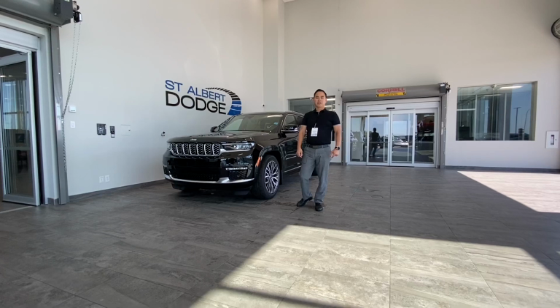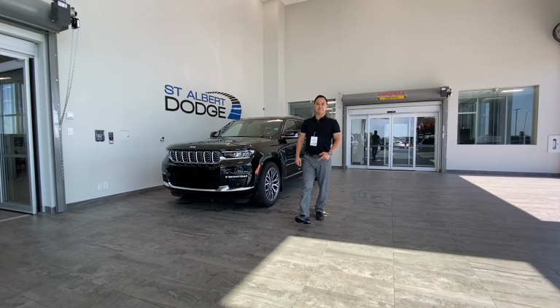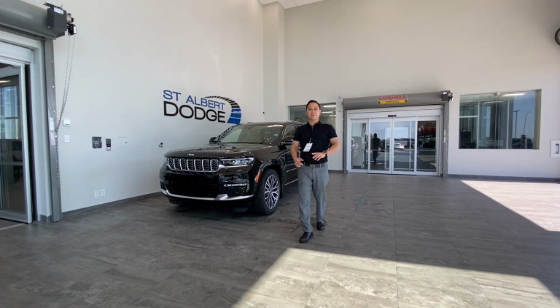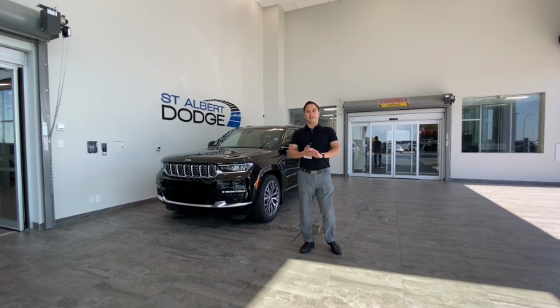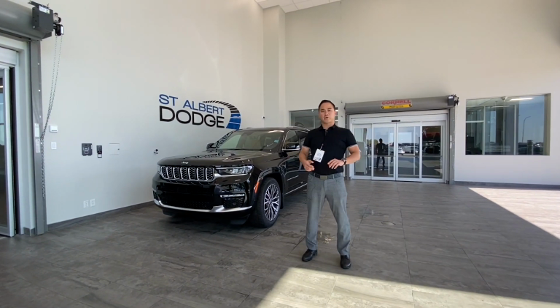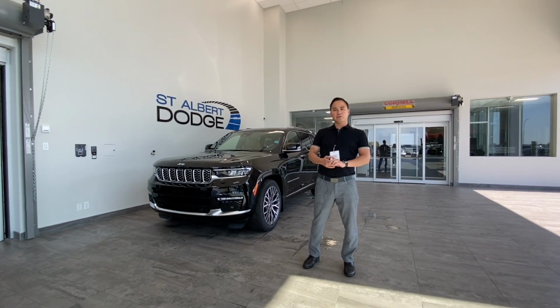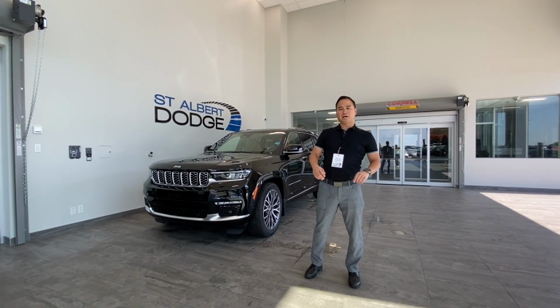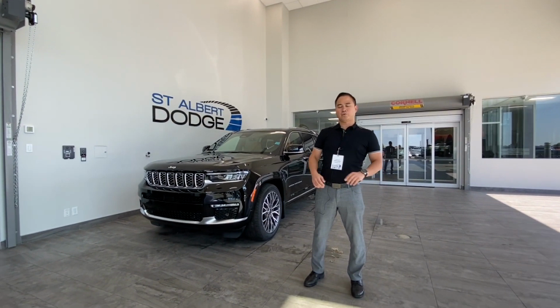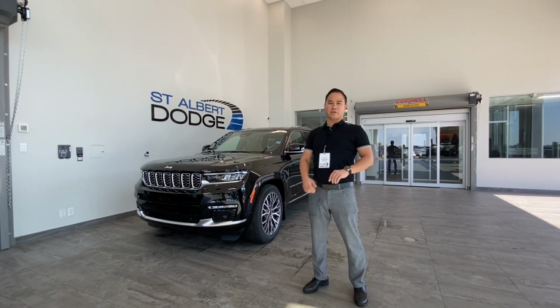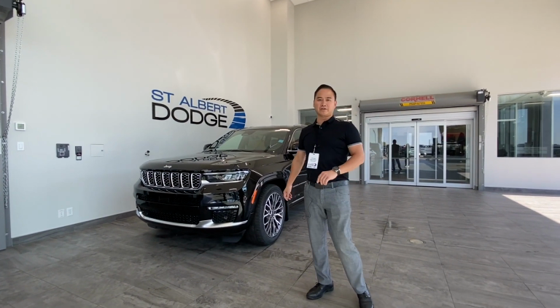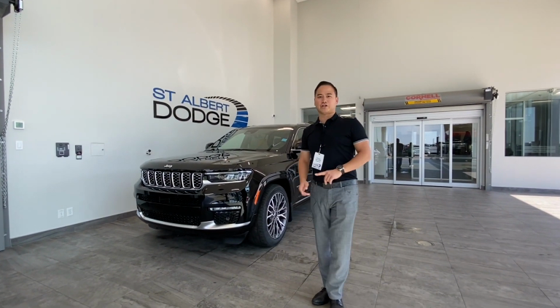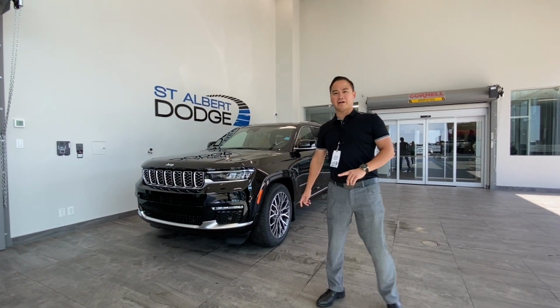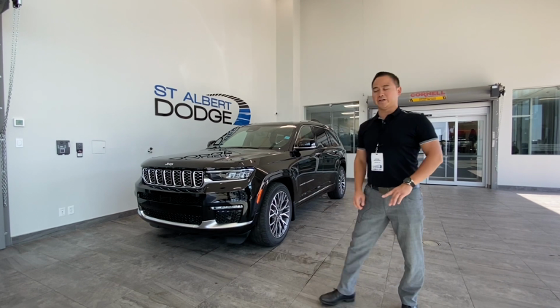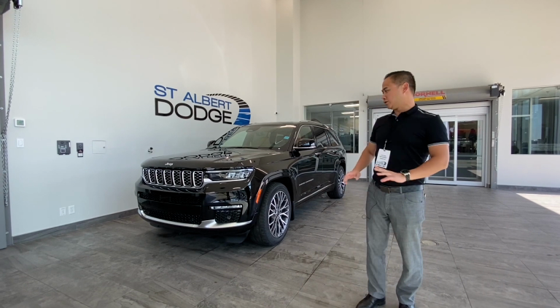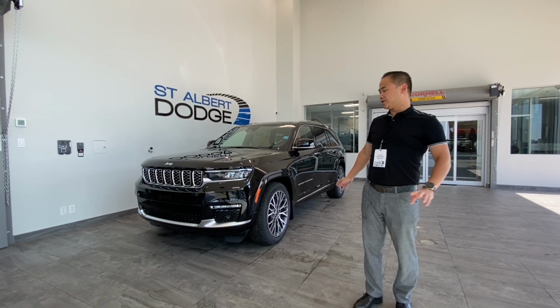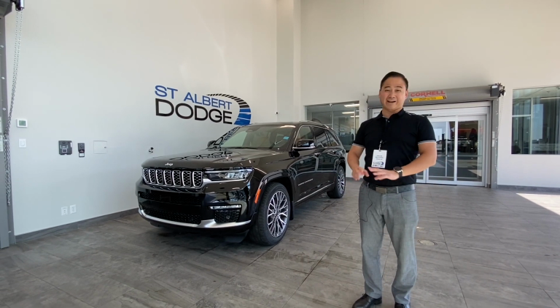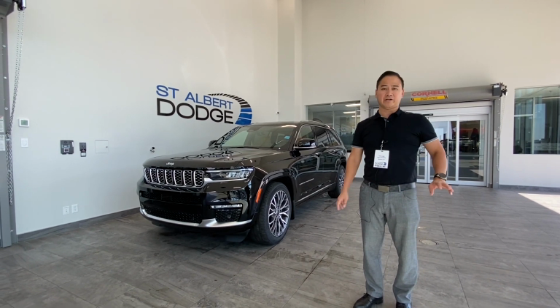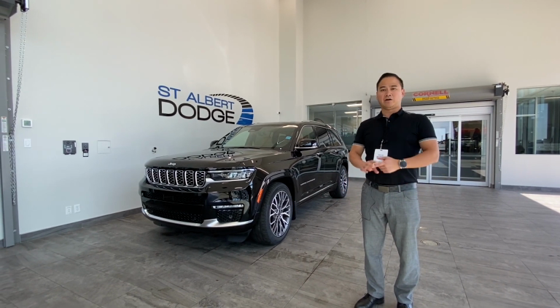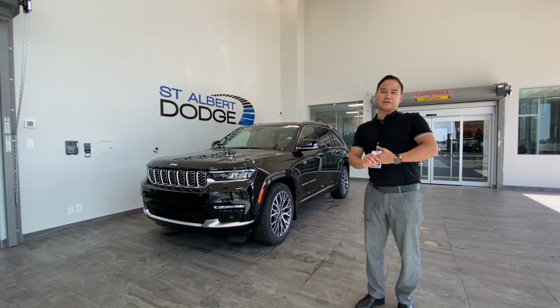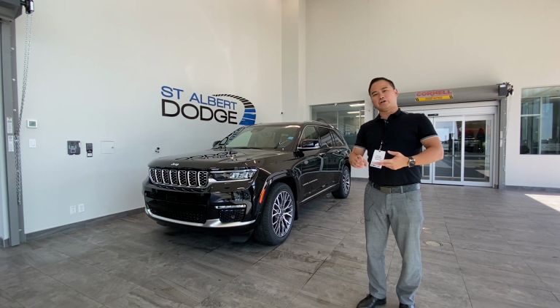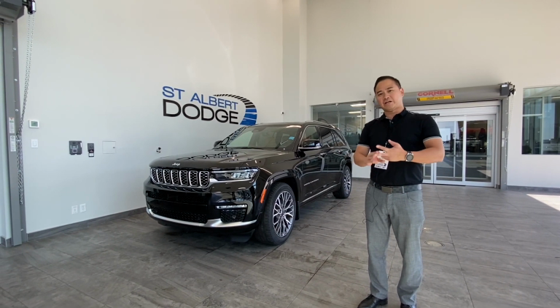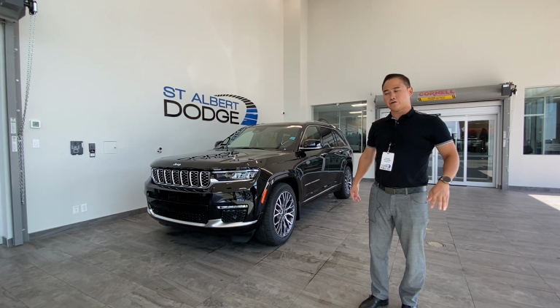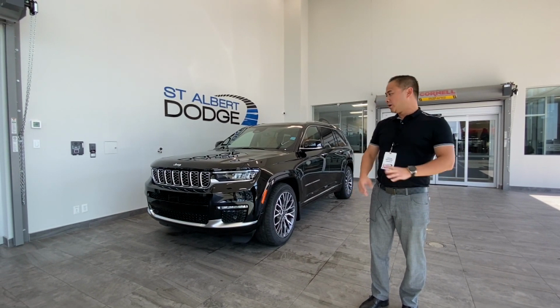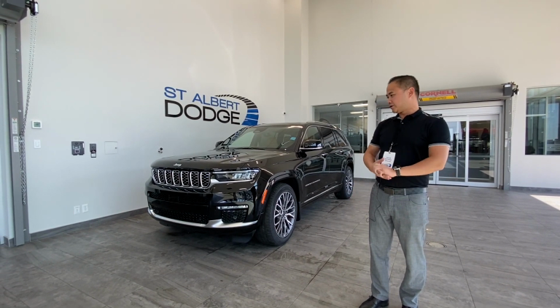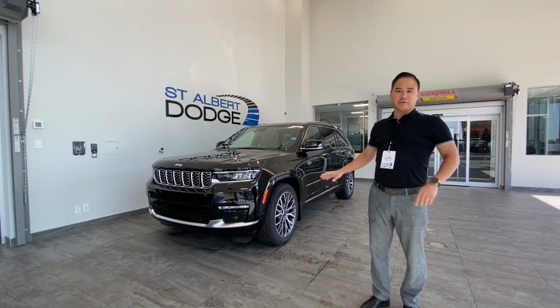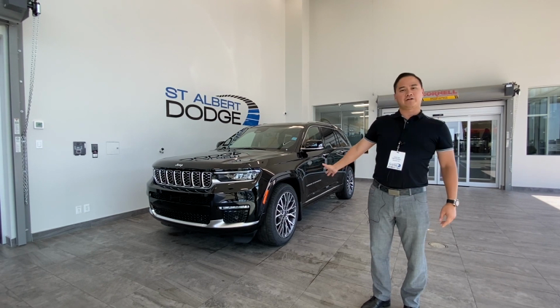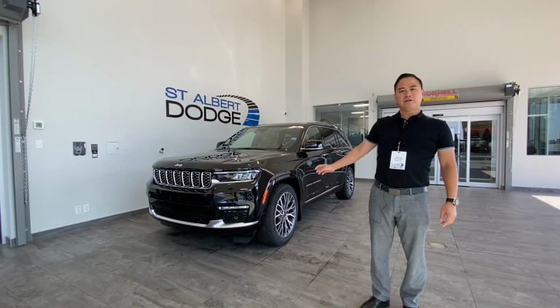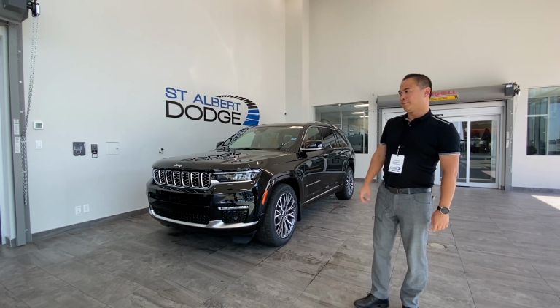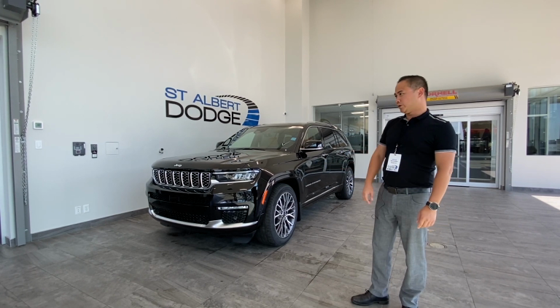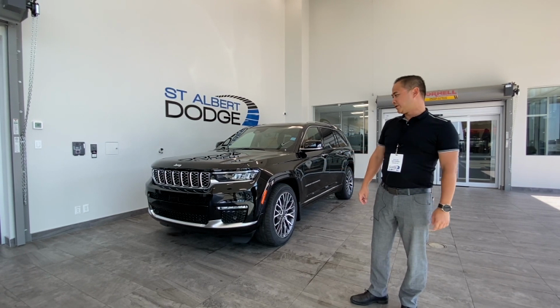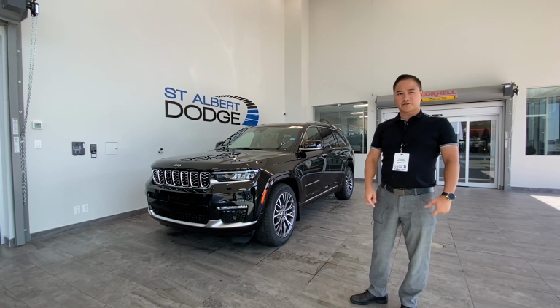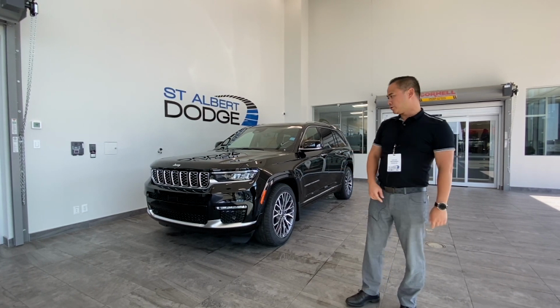Hey guys, back with the brand new 2021 Grand Cherokee L. This thing is loaded — it's got everything: all the technology, all the safety features. Let's just go through the exterior and point out some of the nice features that this unit has.